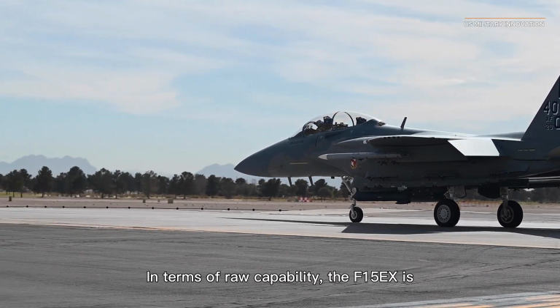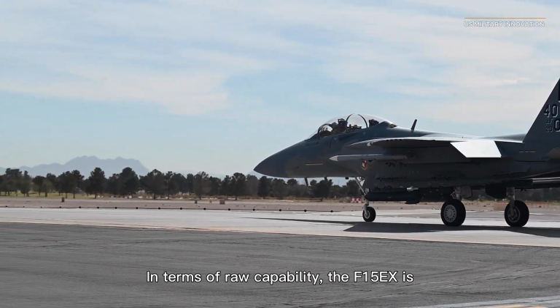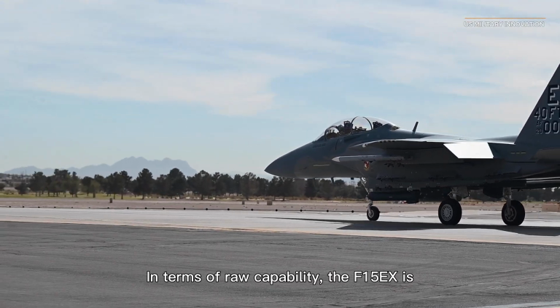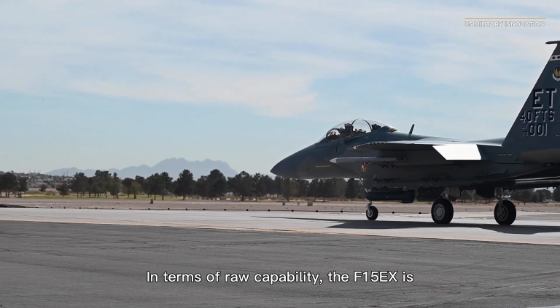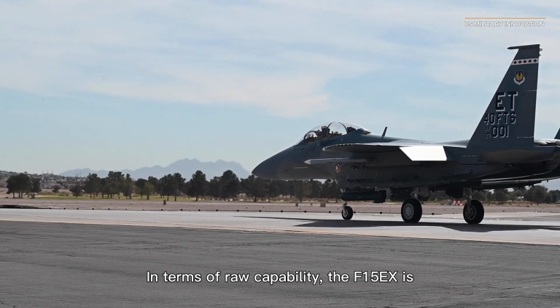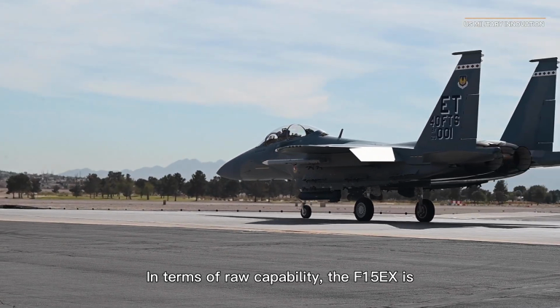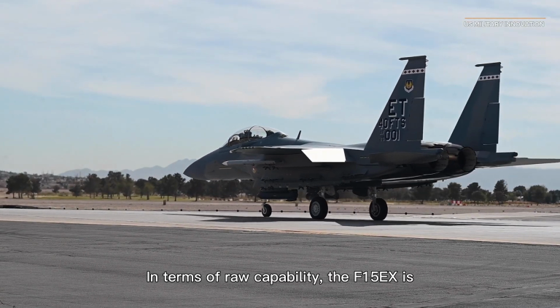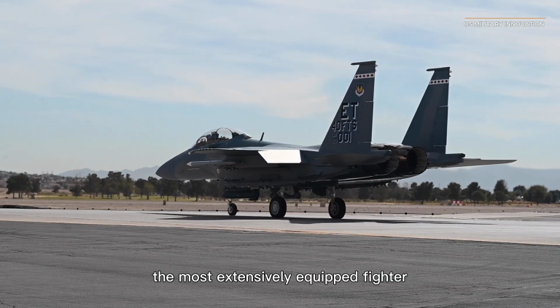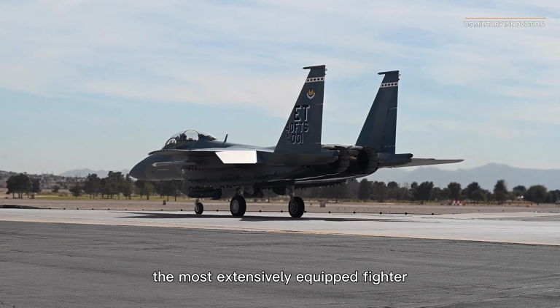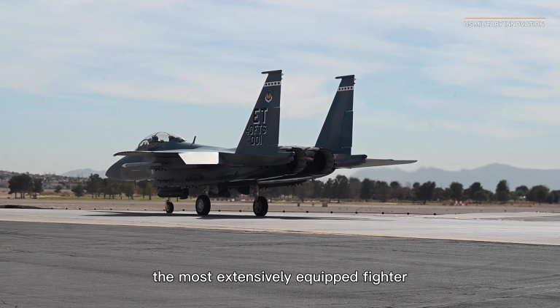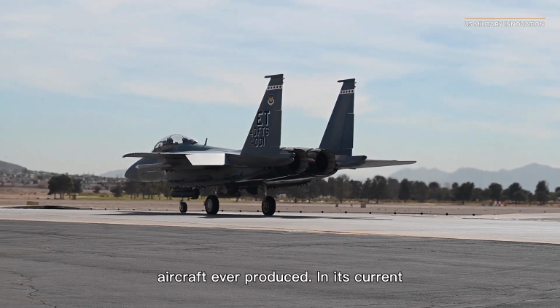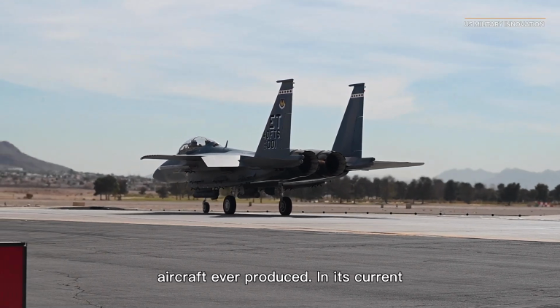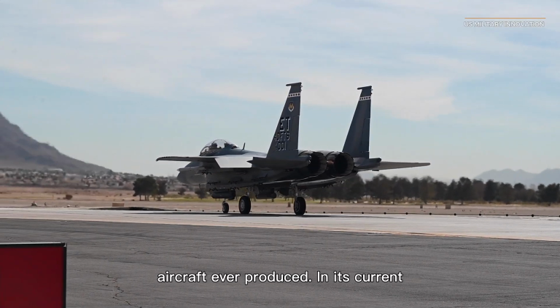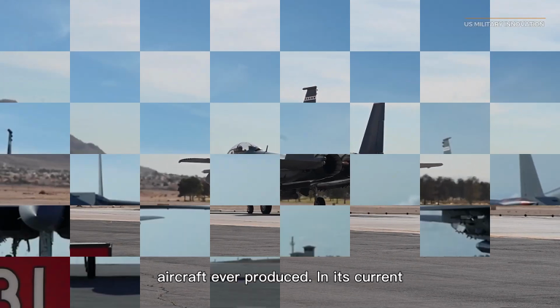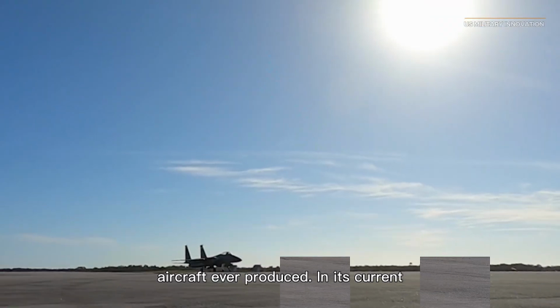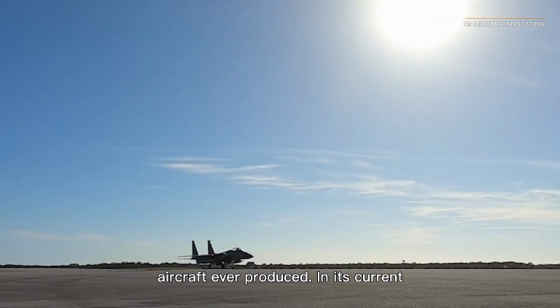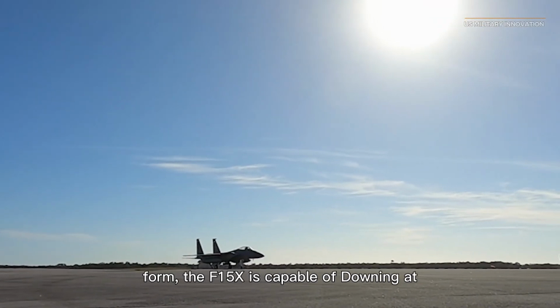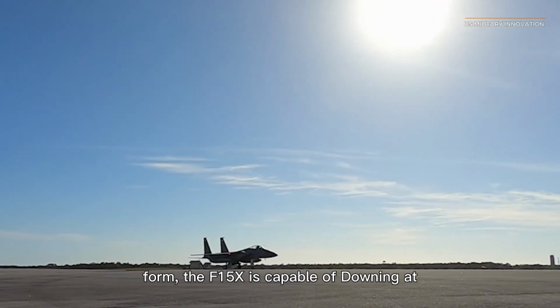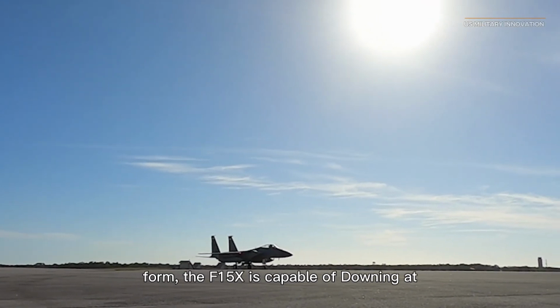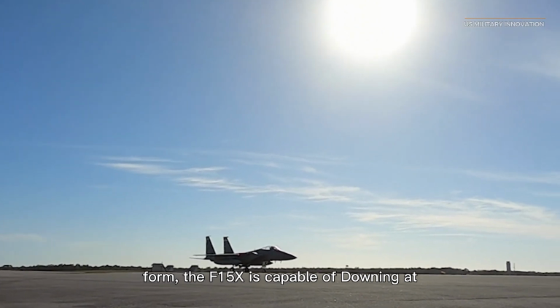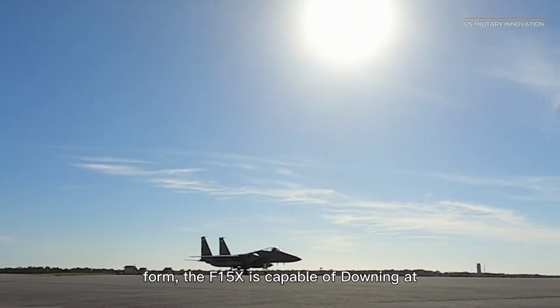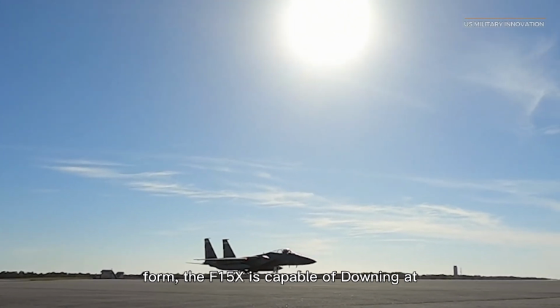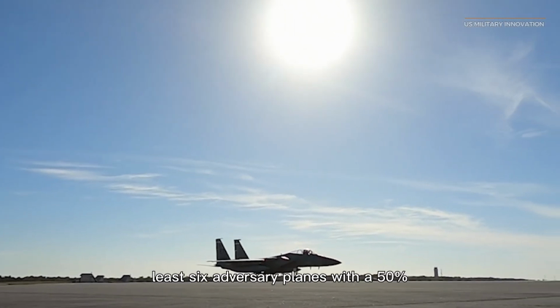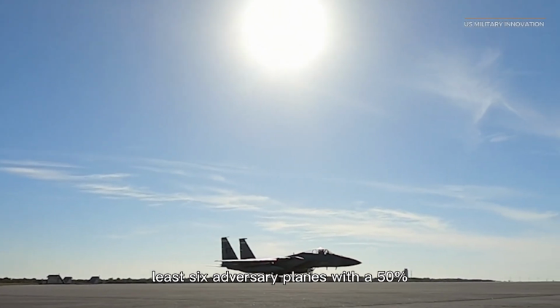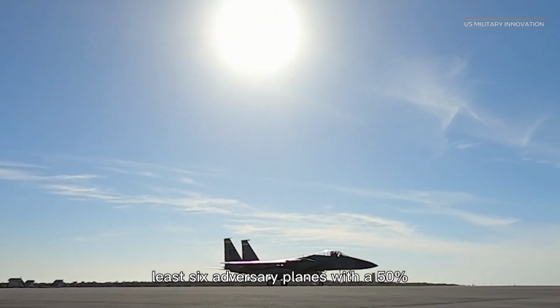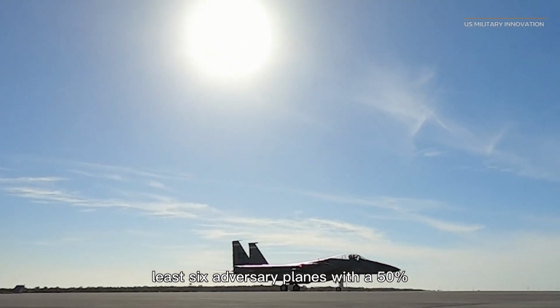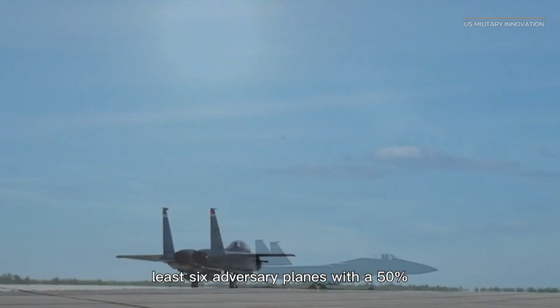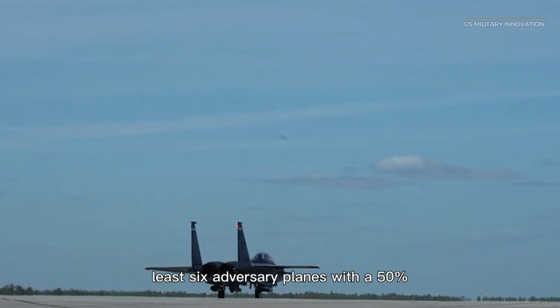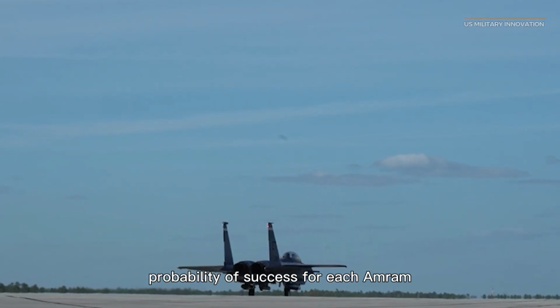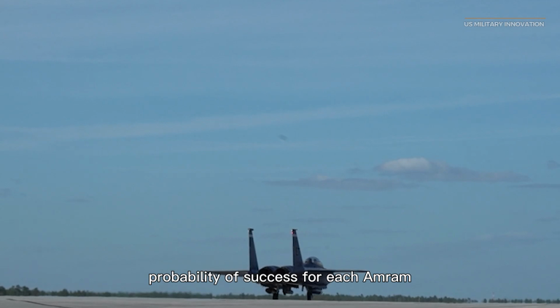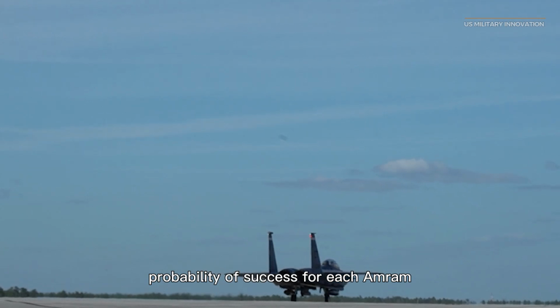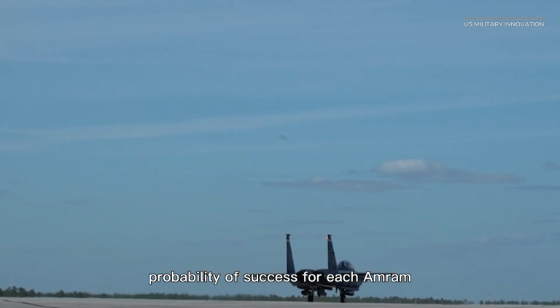In terms of raw capability, the F-15EX is the most extensively equipped fighter aircraft ever produced. In its current form, the F-15EX is capable of downing at least six adversary planes, with a 50% probability of success for each AMRAAM missile.